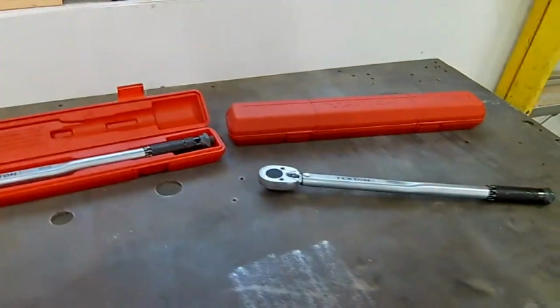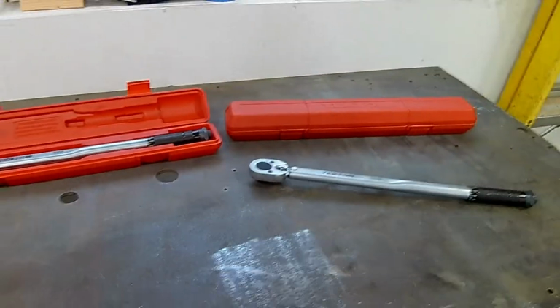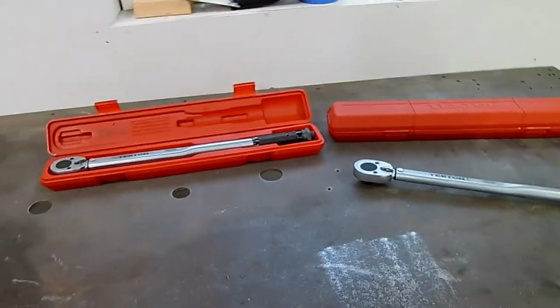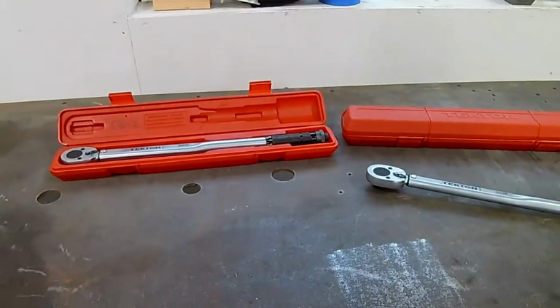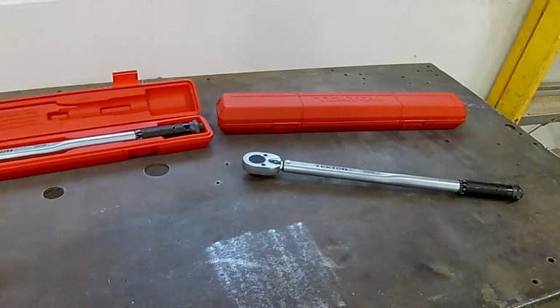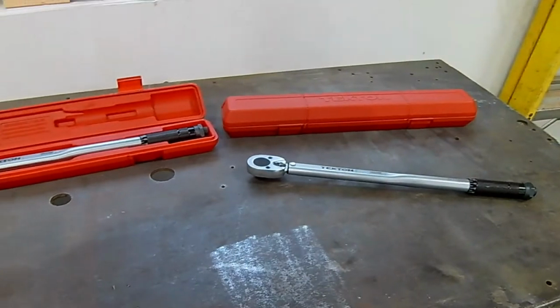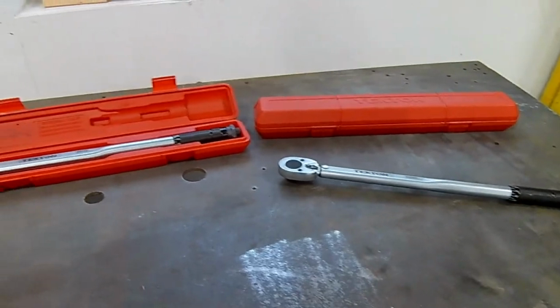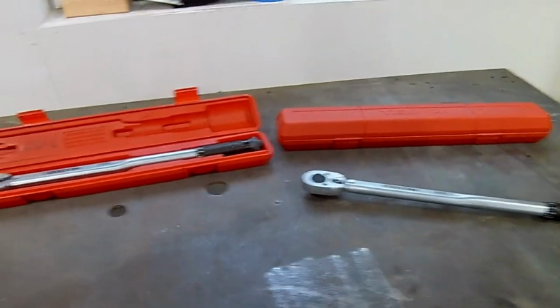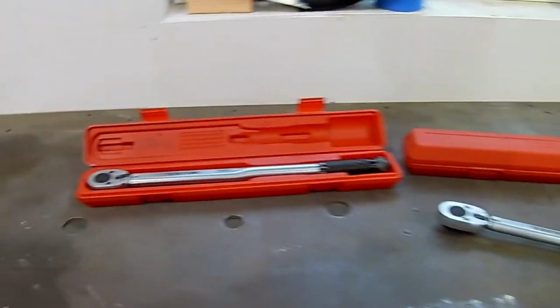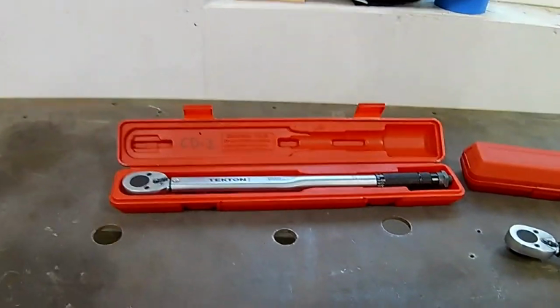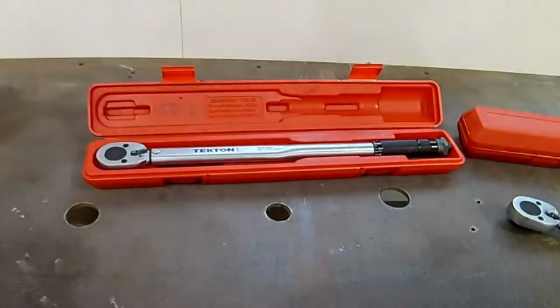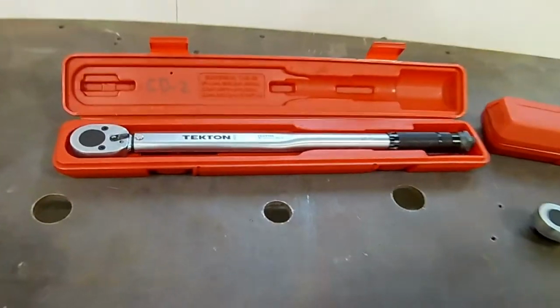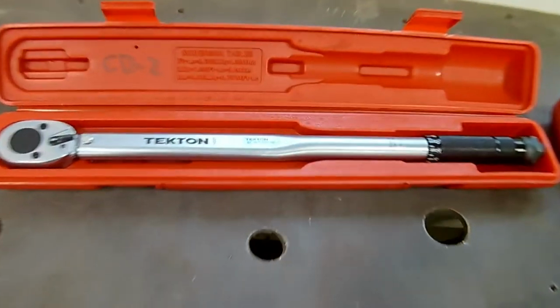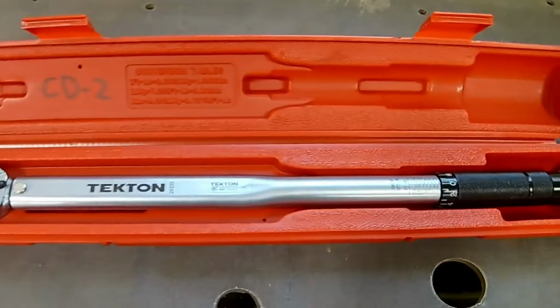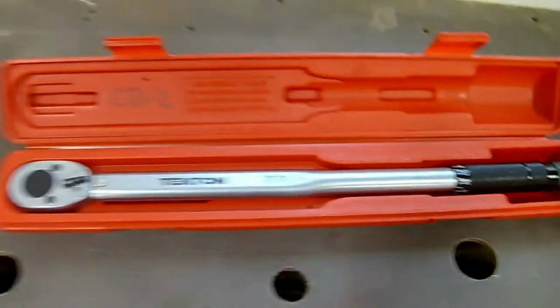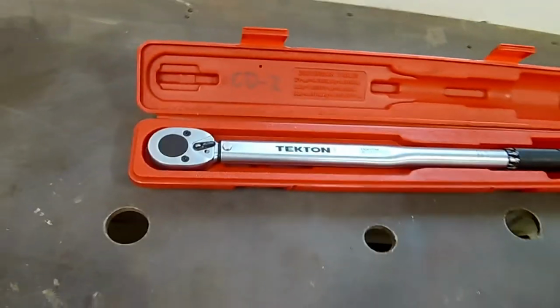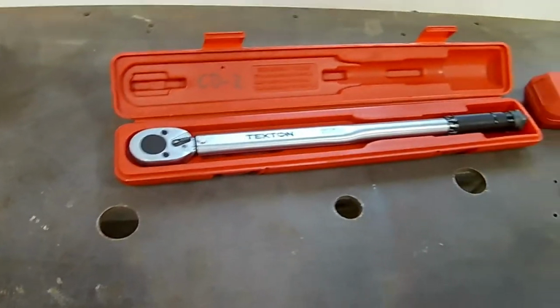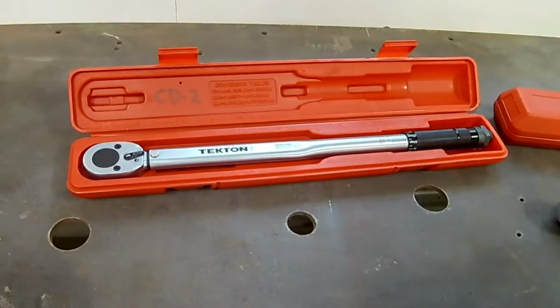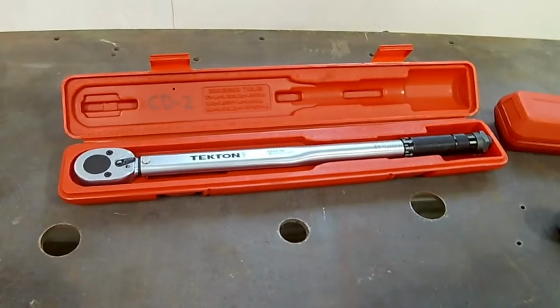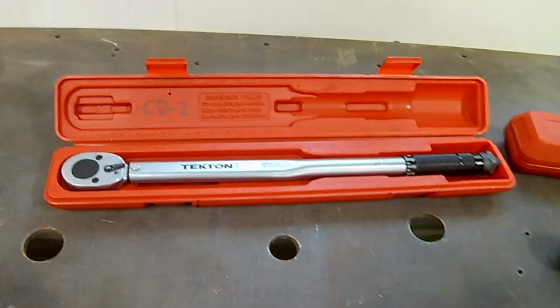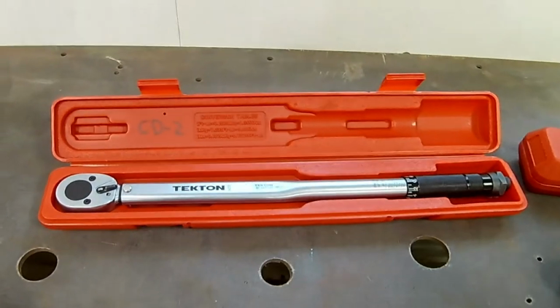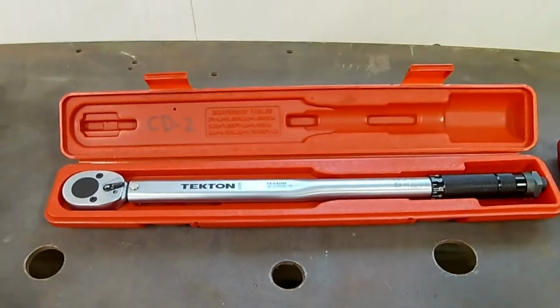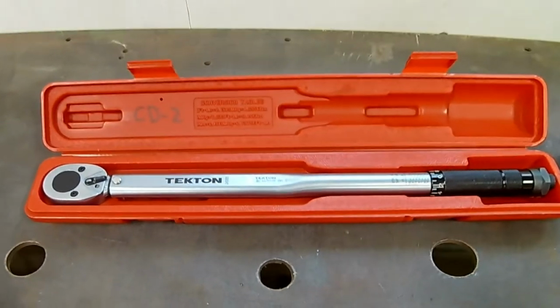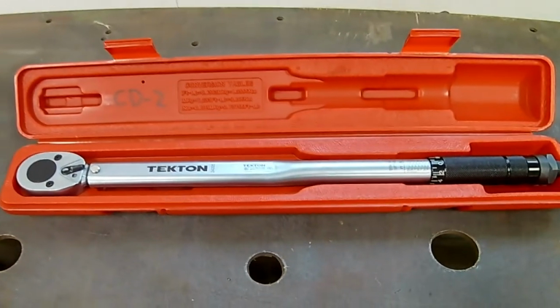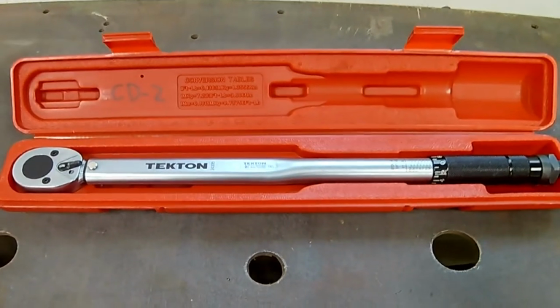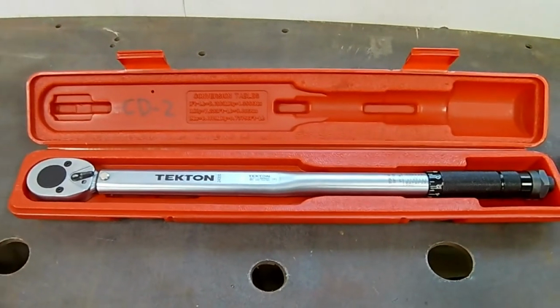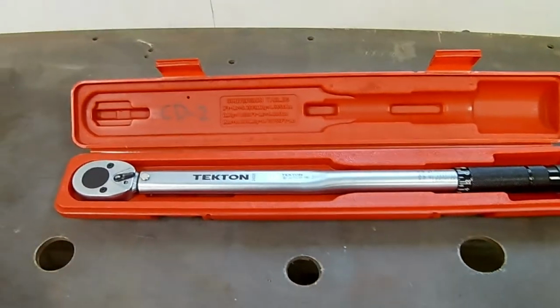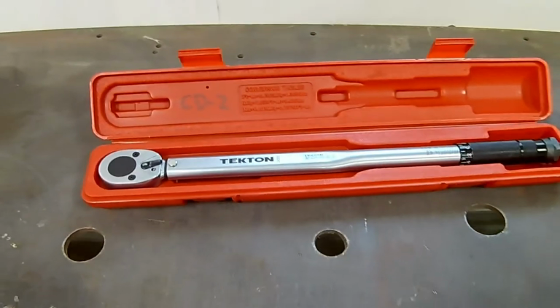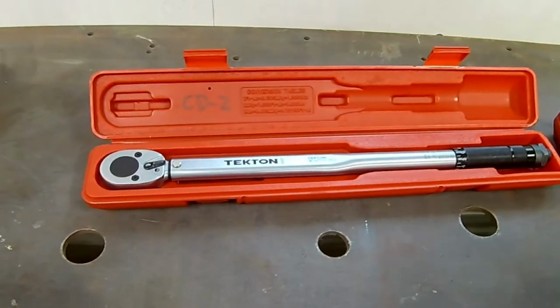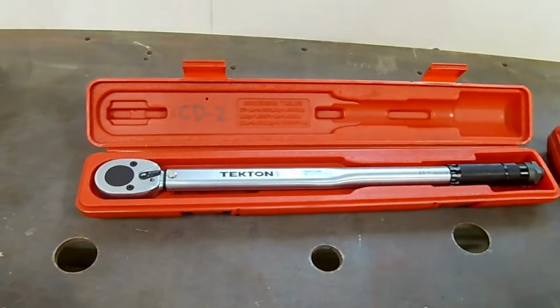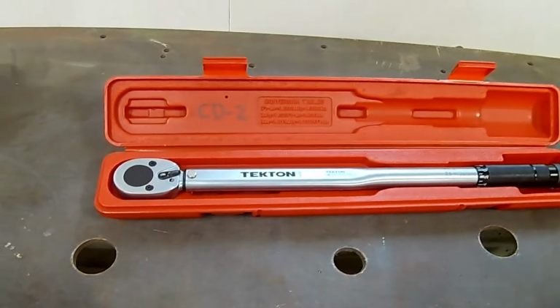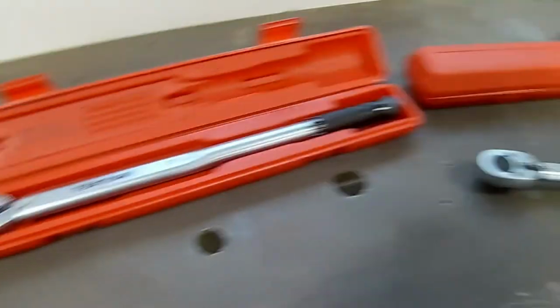Overall, I would say this is an okay budget torque wrench if you only have under $40 to spend. Doesn't compare to the higher end ones north of $200. But then again, you get what you pay for.